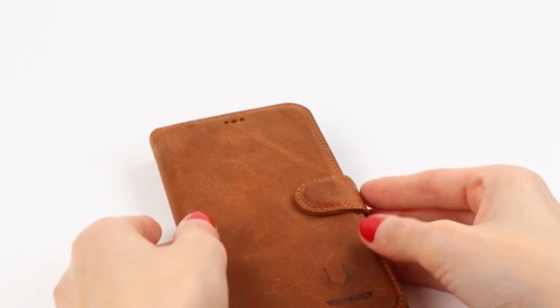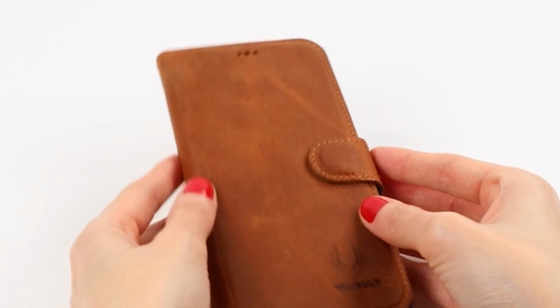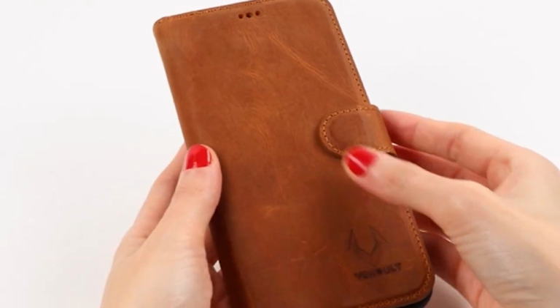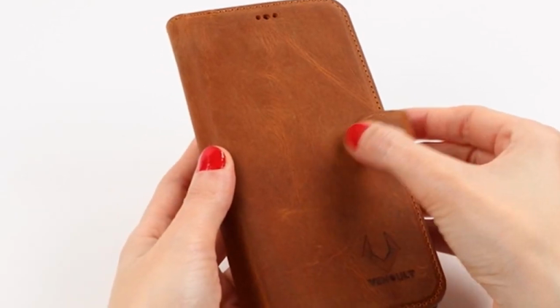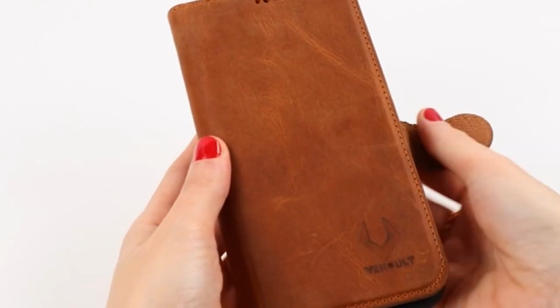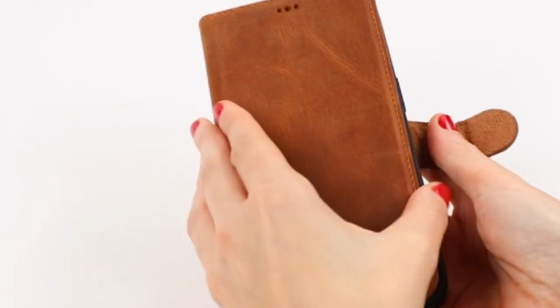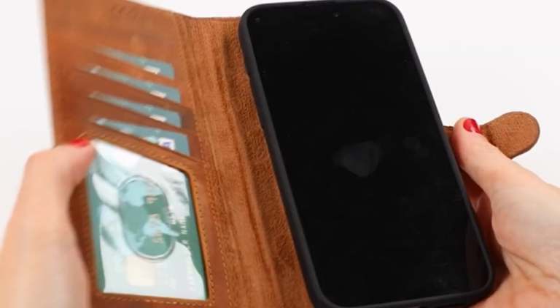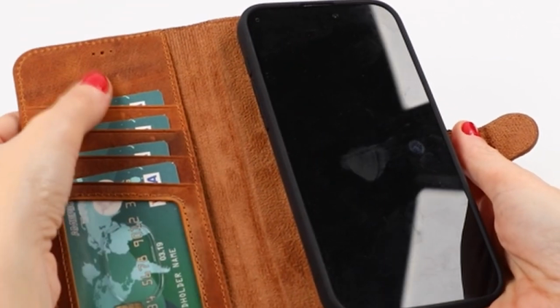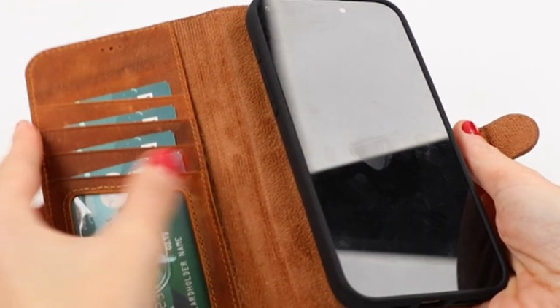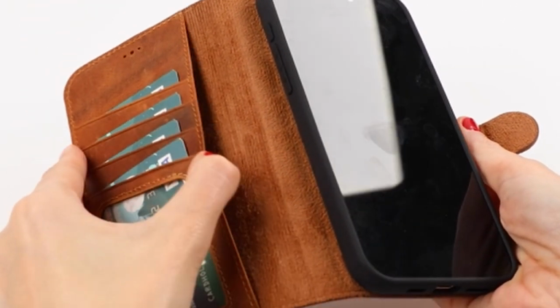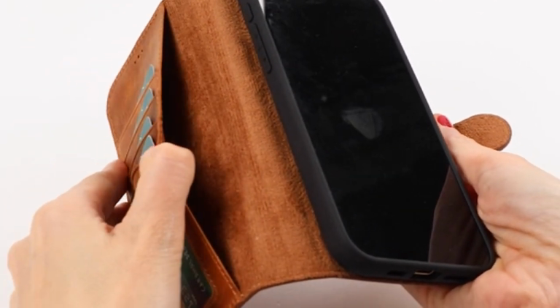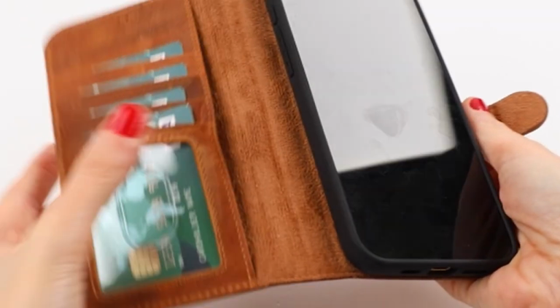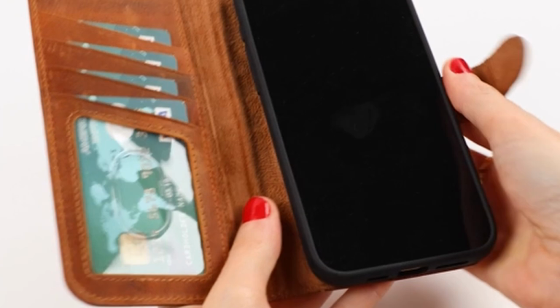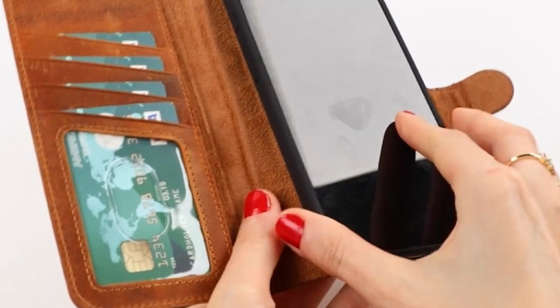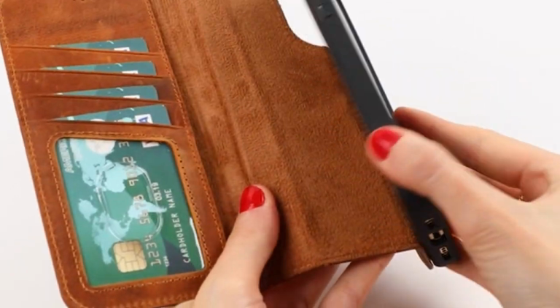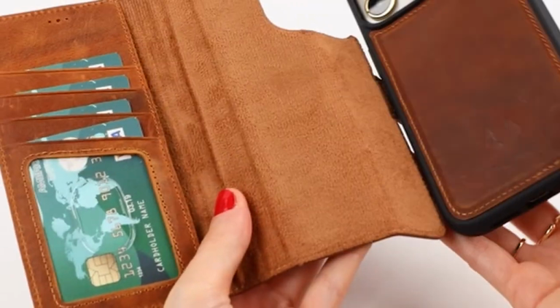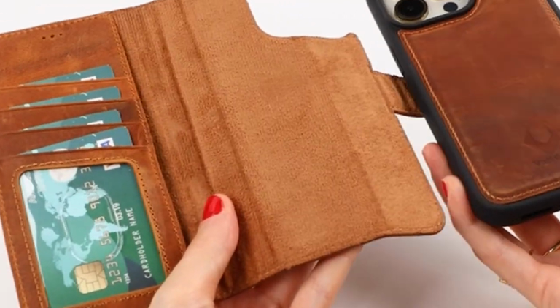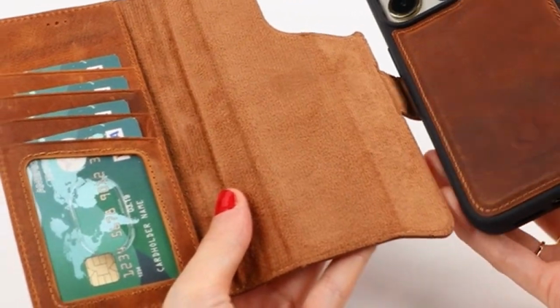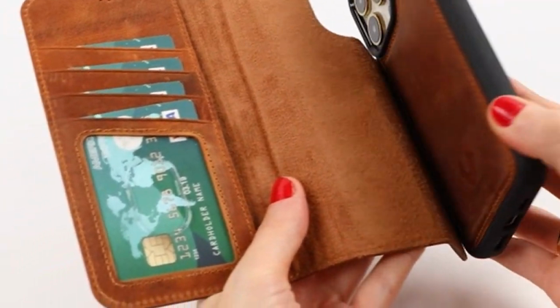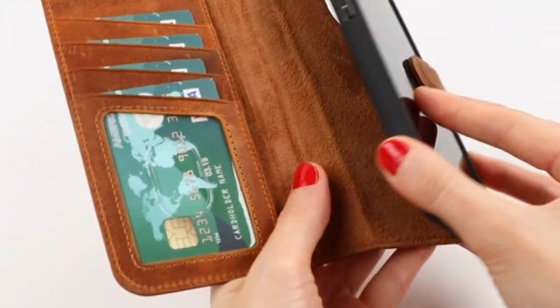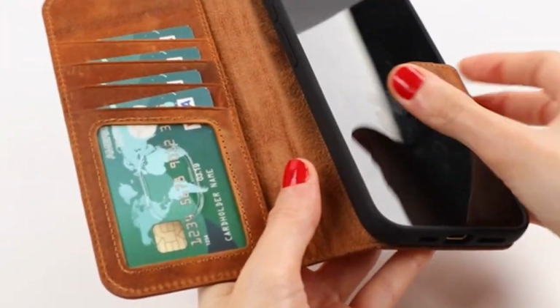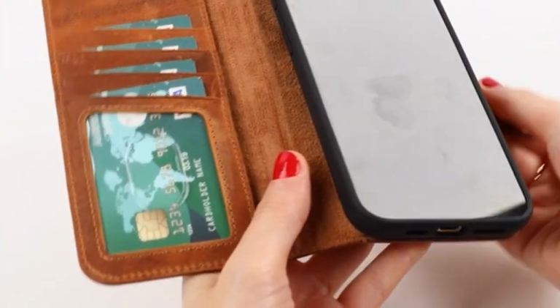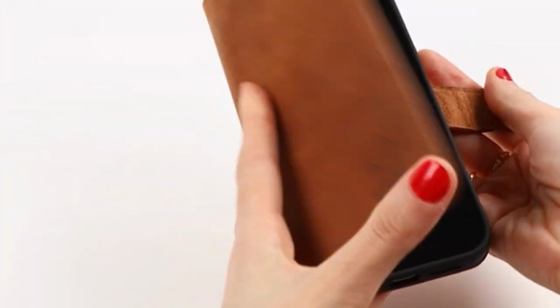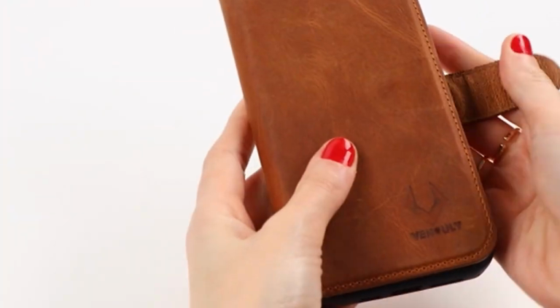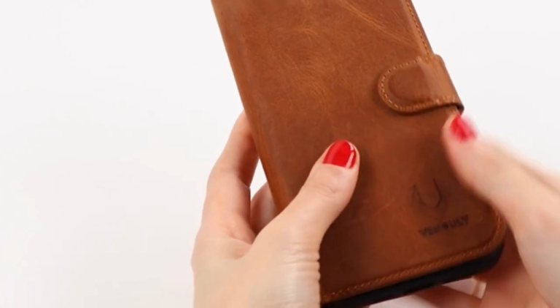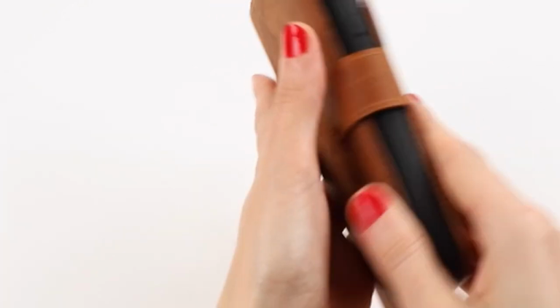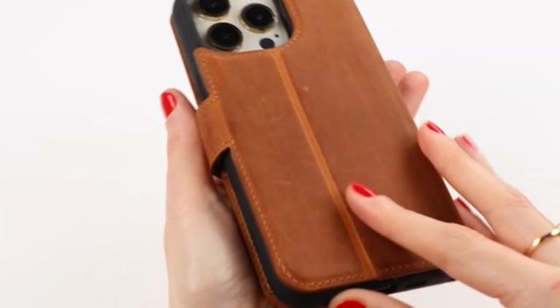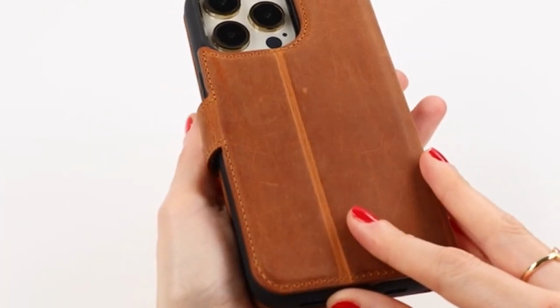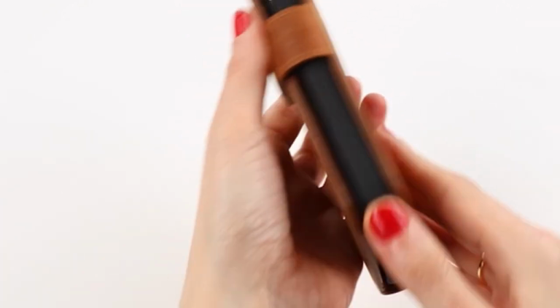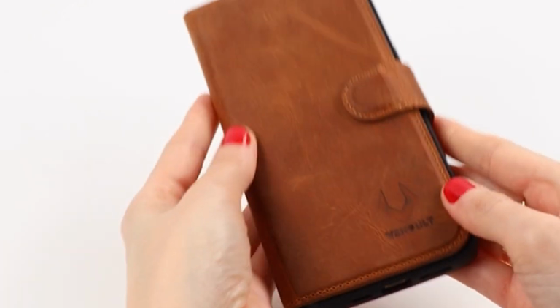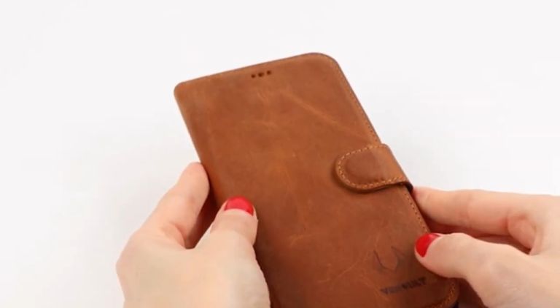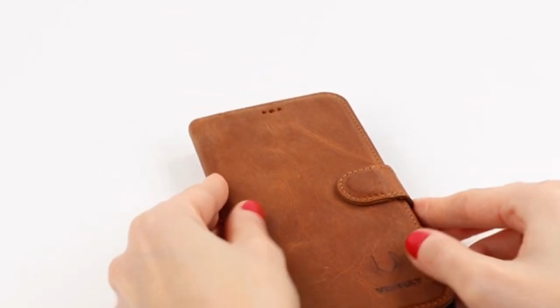The case features raised edges for screen protection, shock absorption, and a kickstand for comfortable video viewing. It's also a great gift because you can personalize it, and orders come in a beautiful gift box. To ensure the best fit and usability, make sure you order the correct device.